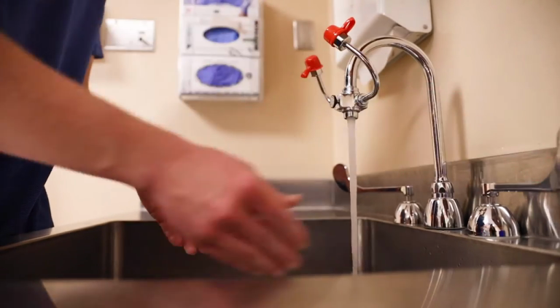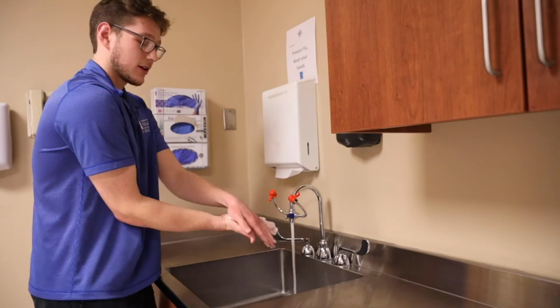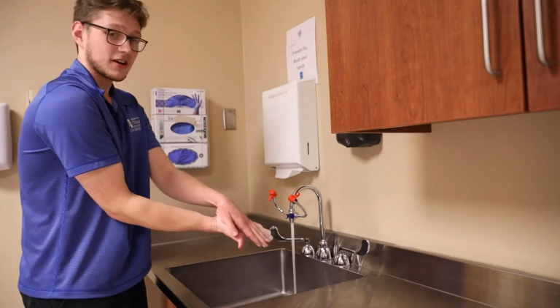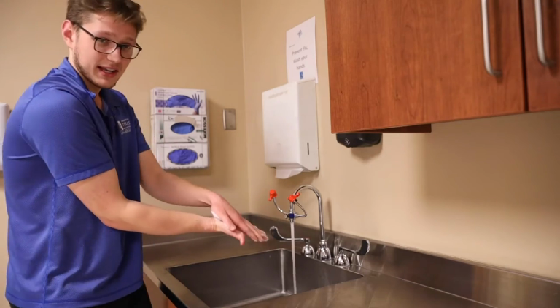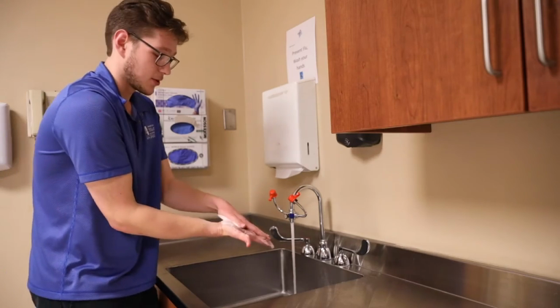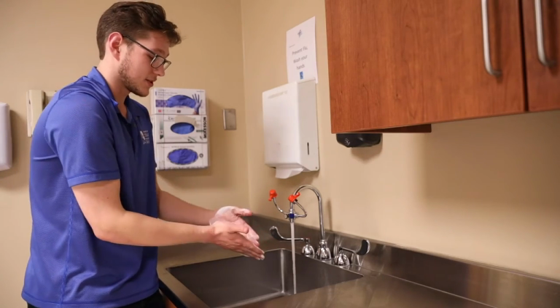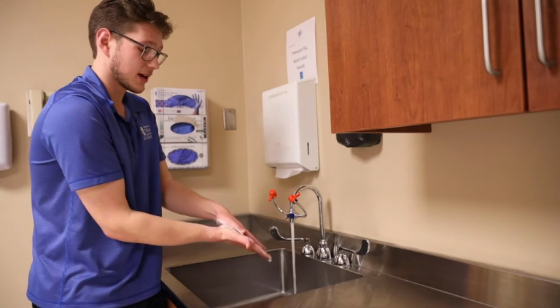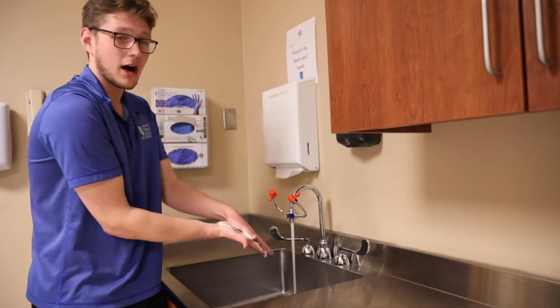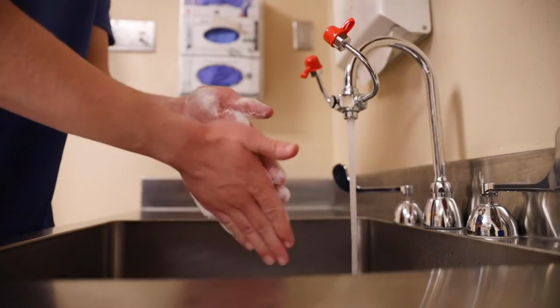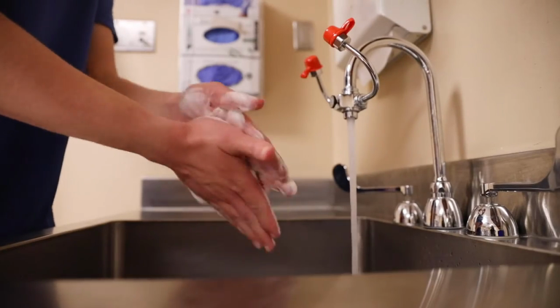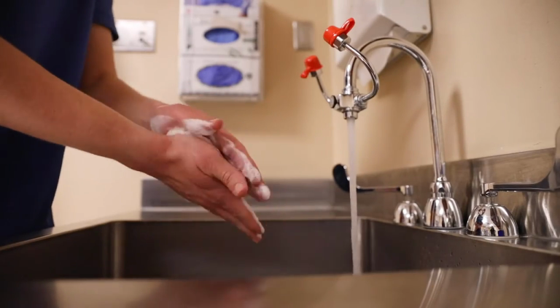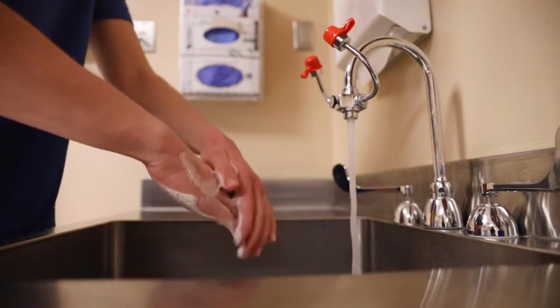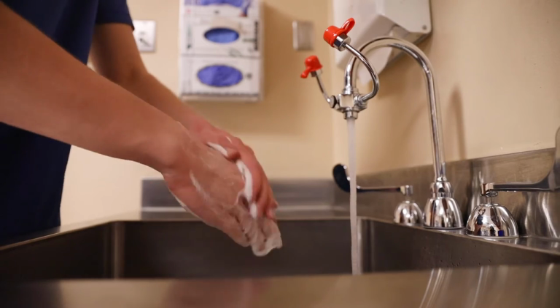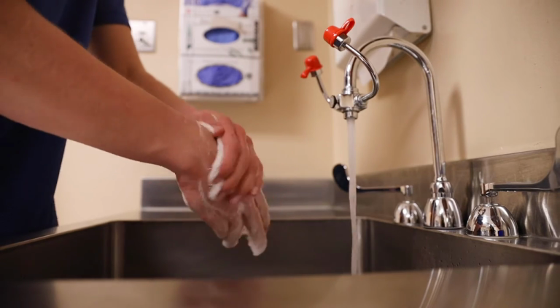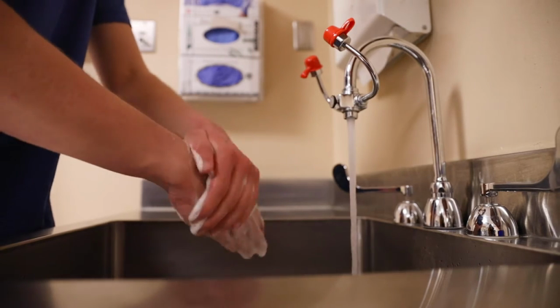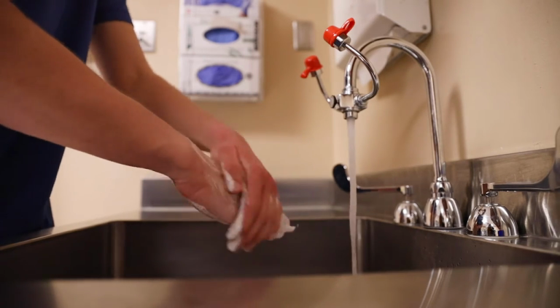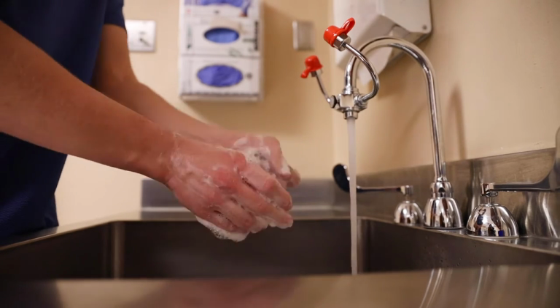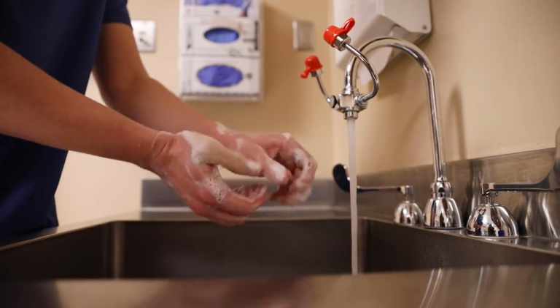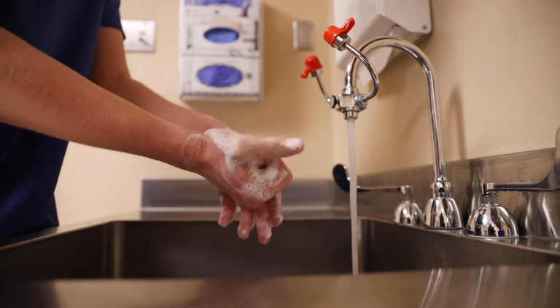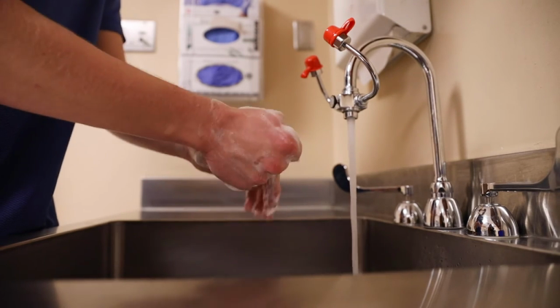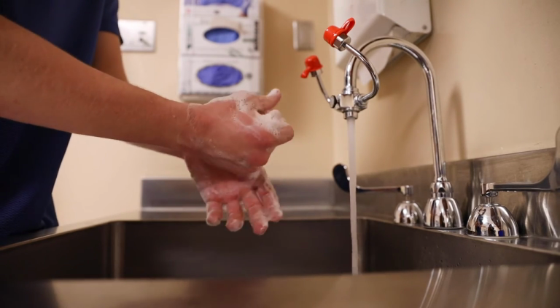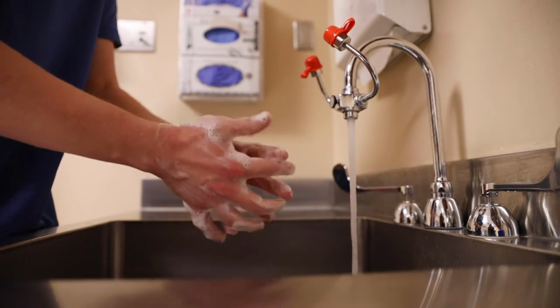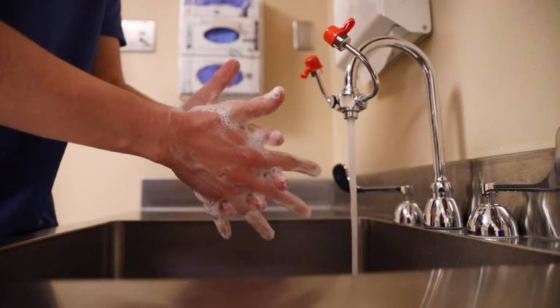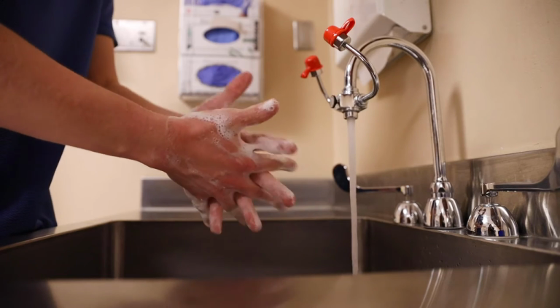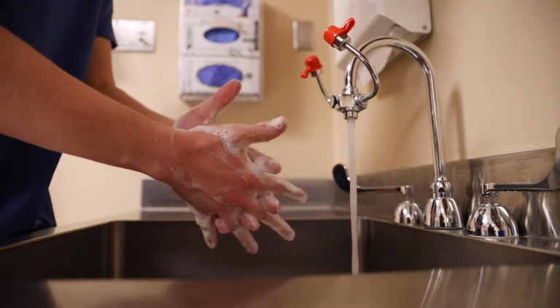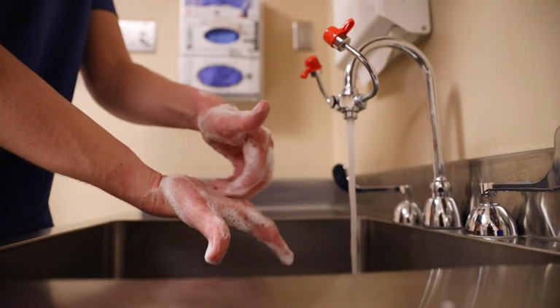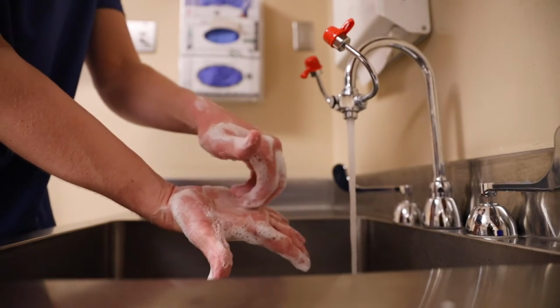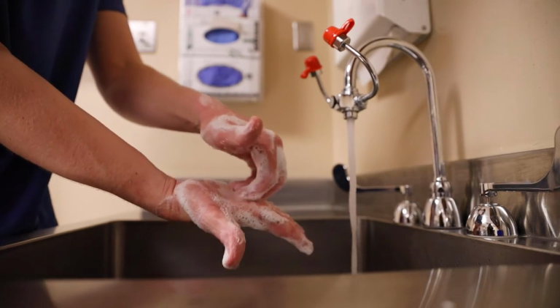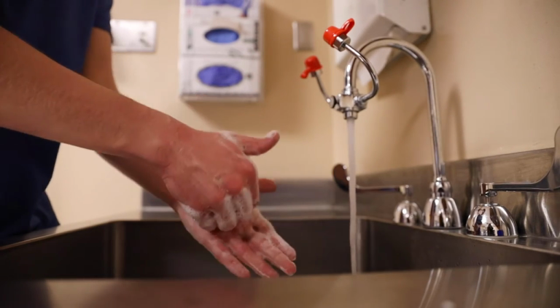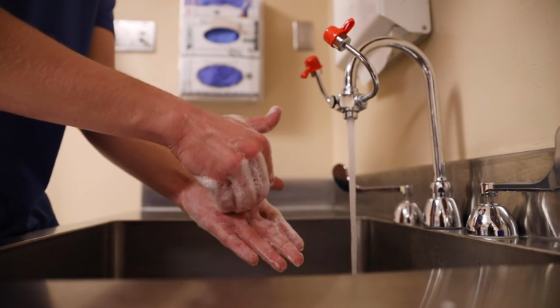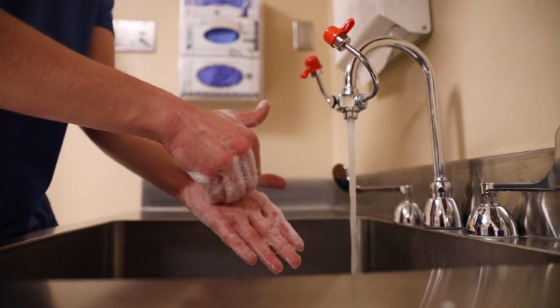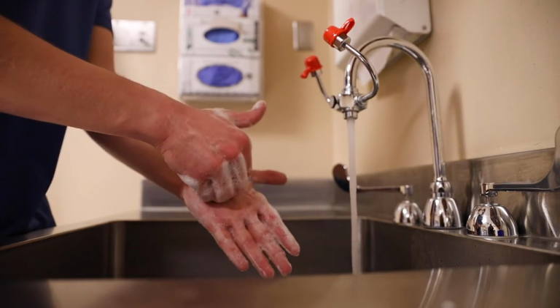Then we're going to start spreading that soap around. So first we're going to do palm to palm, and then we're going to get back of the hand to the palm. Make sure our thumbs are nice and clean, between the fingers, even the knuckles, and then the fingertips — go around a bit more for good measure.